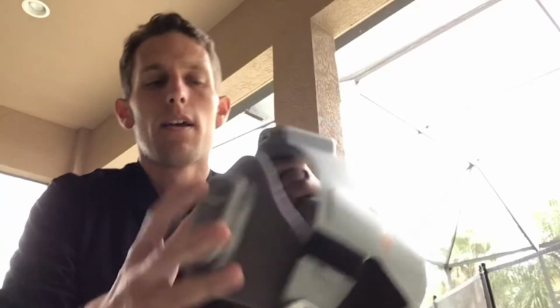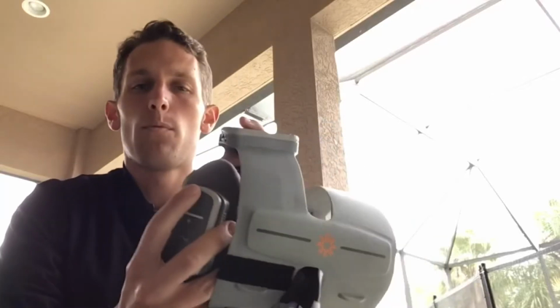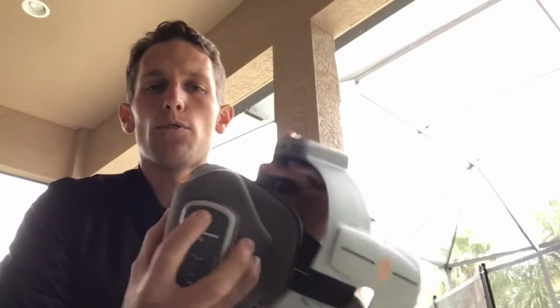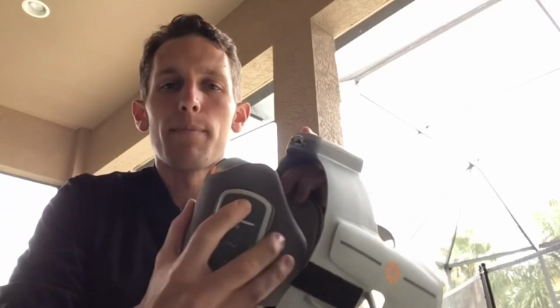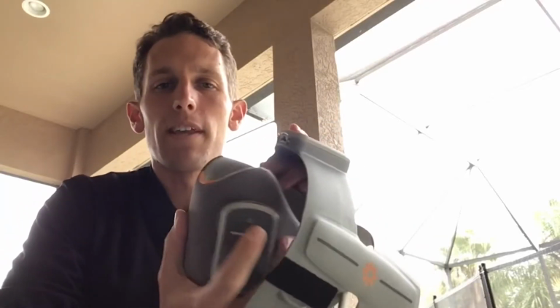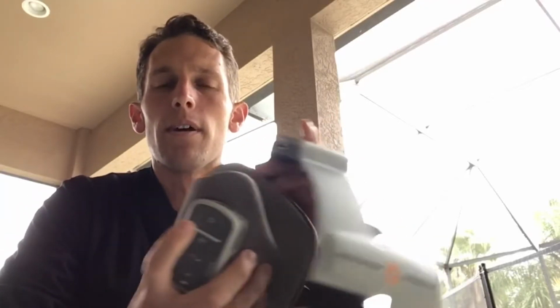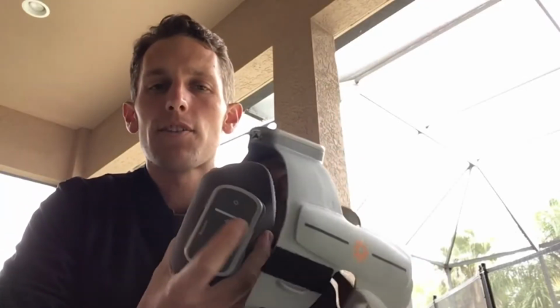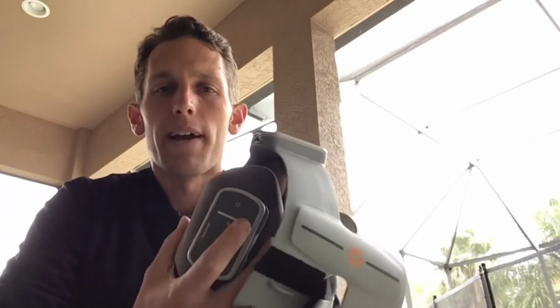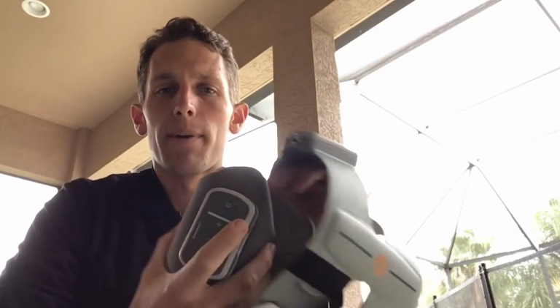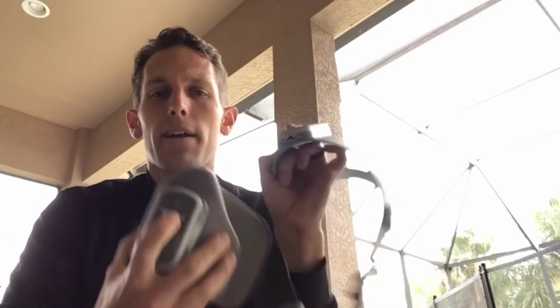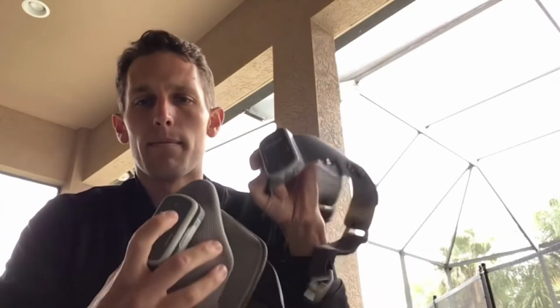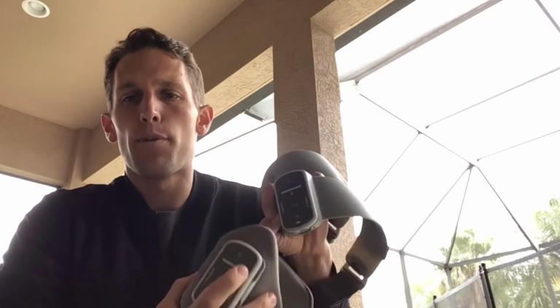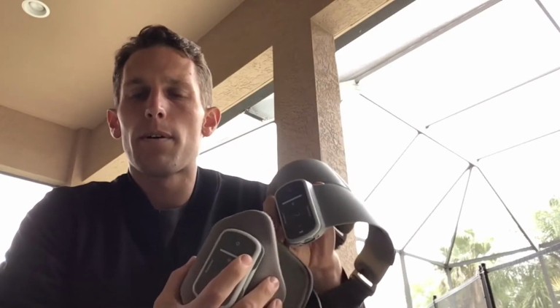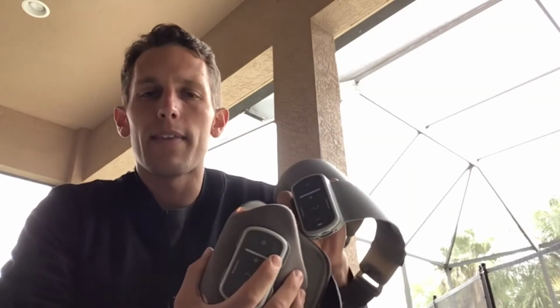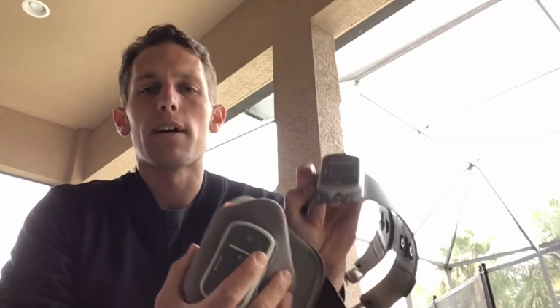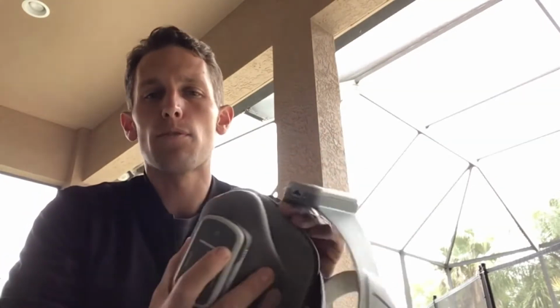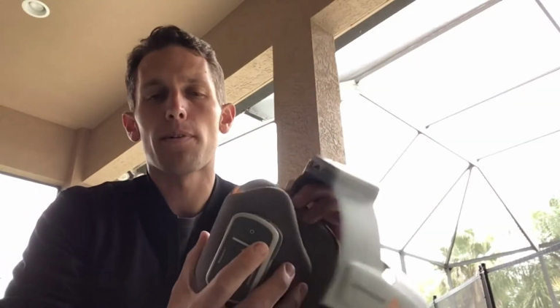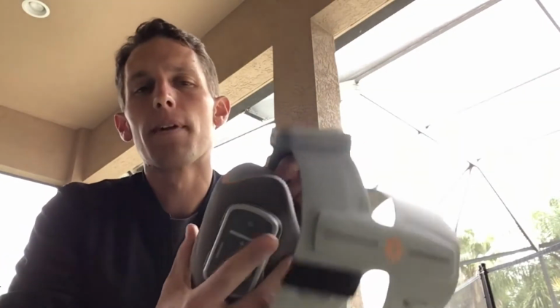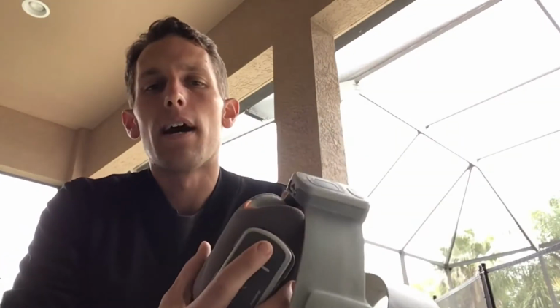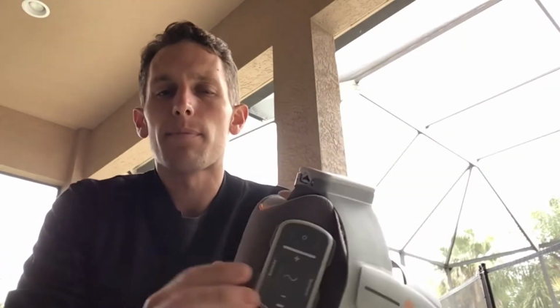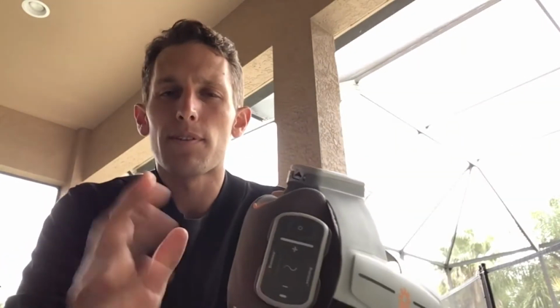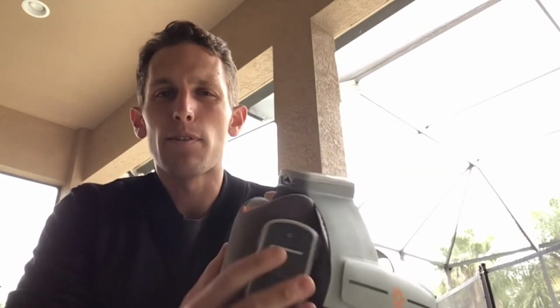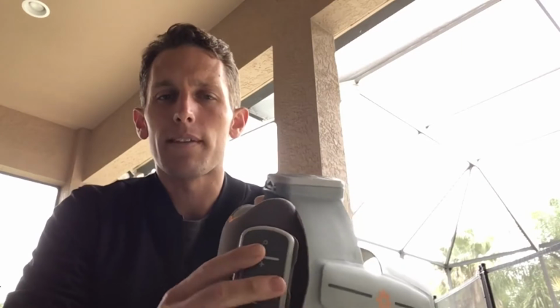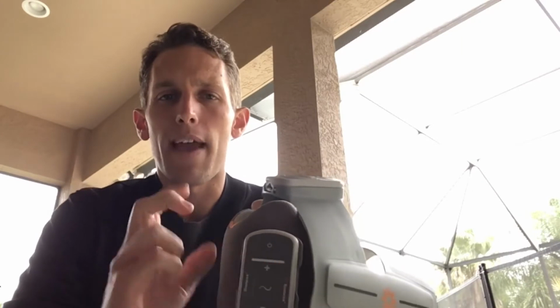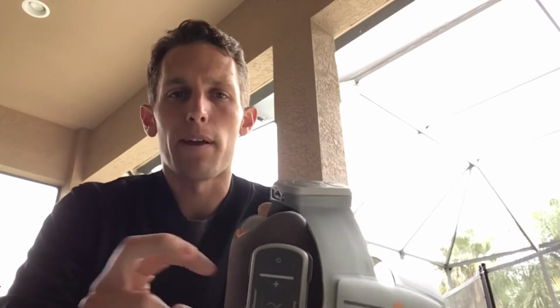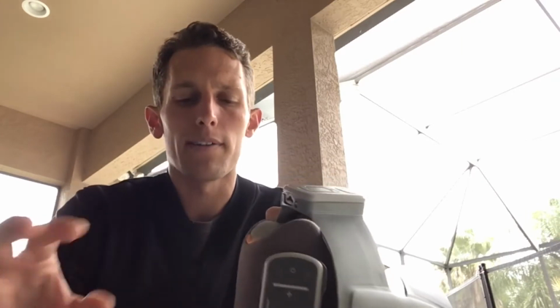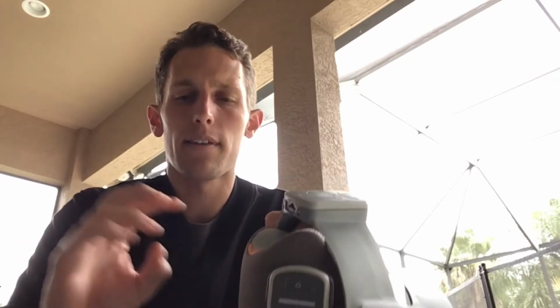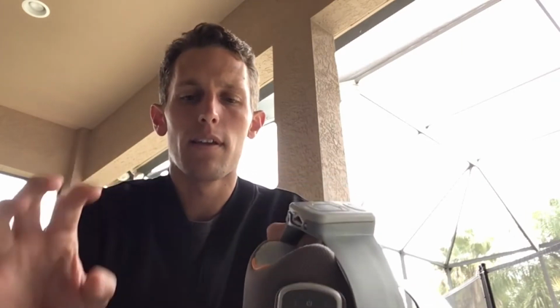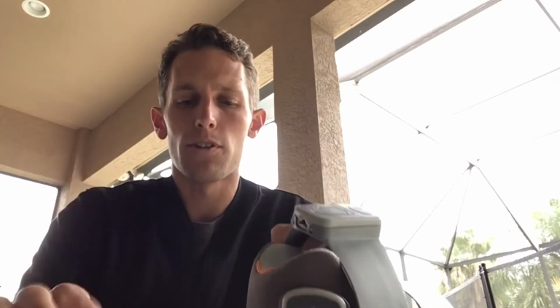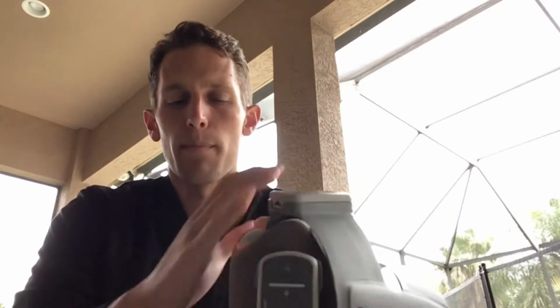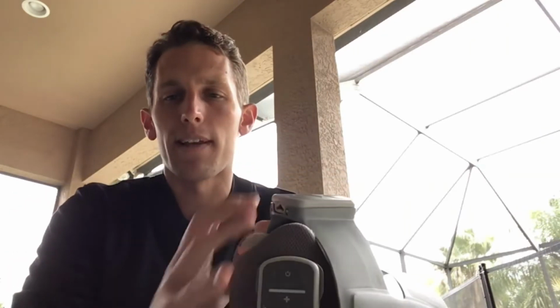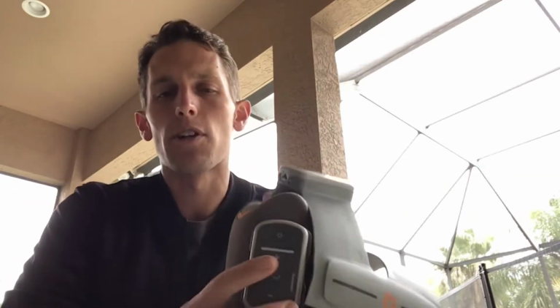I want to quickly make a video as a reminder about pairing both the lower and the upper cuff to our programmer. Sometimes folks get confused with this about the actual pairing process once you have them both connected to each other.